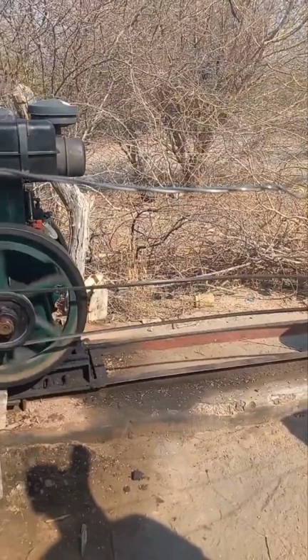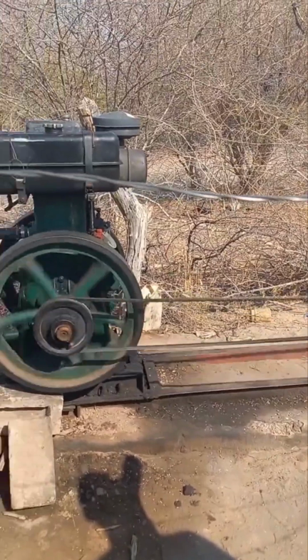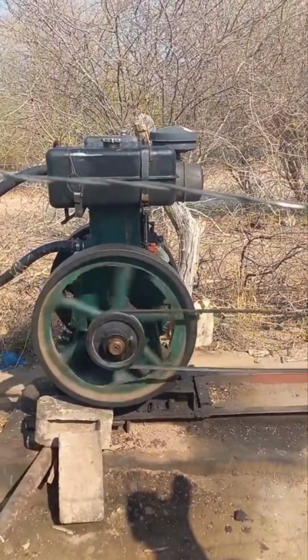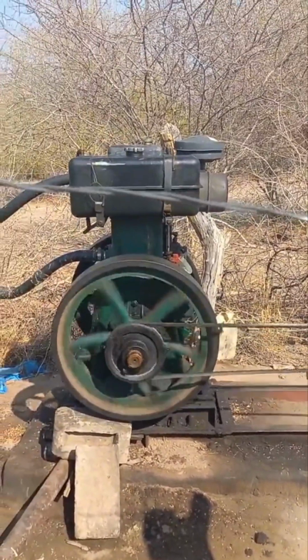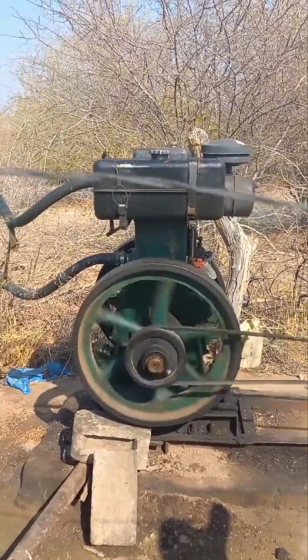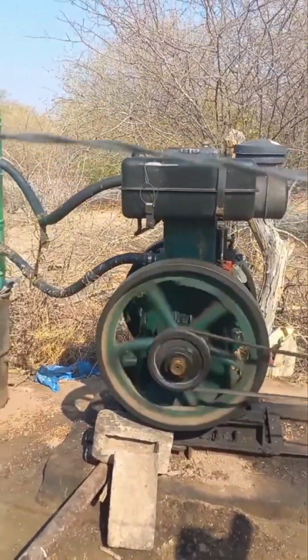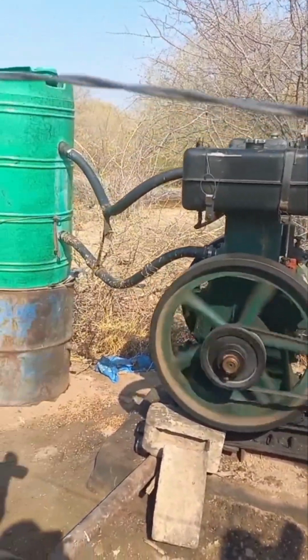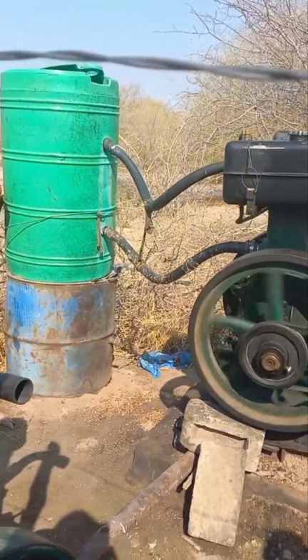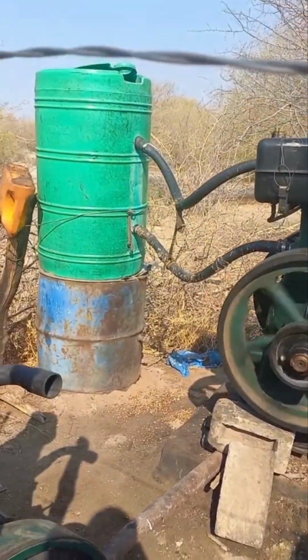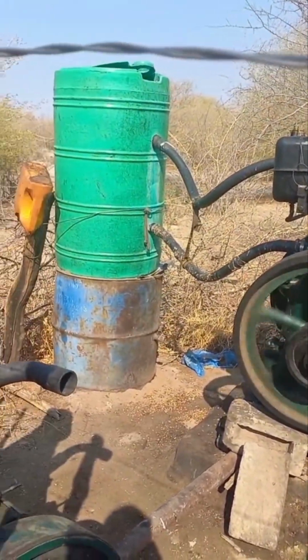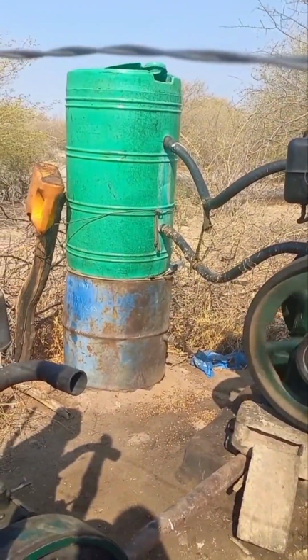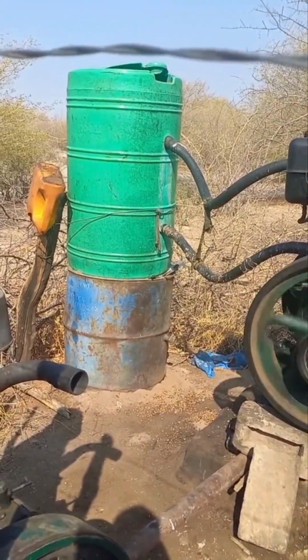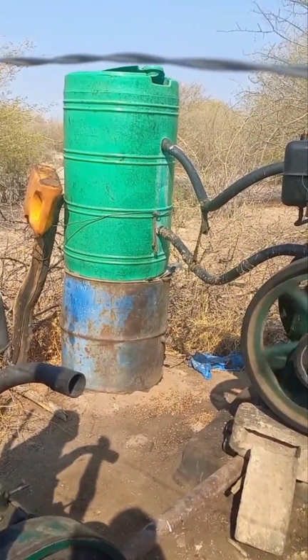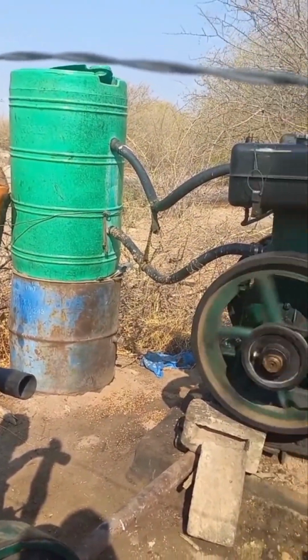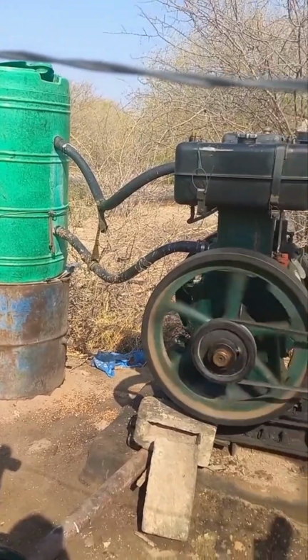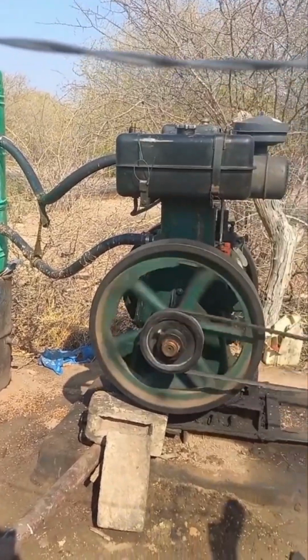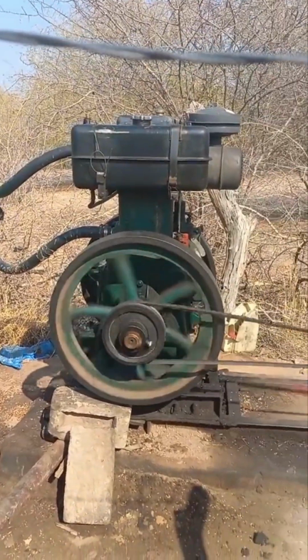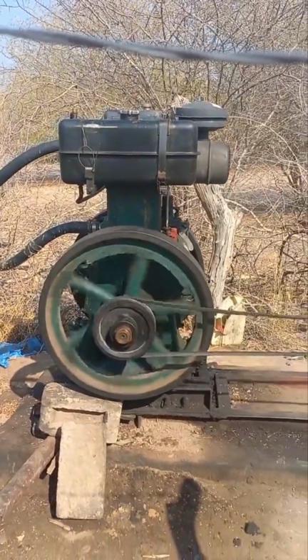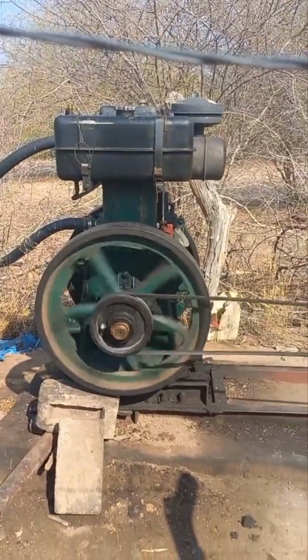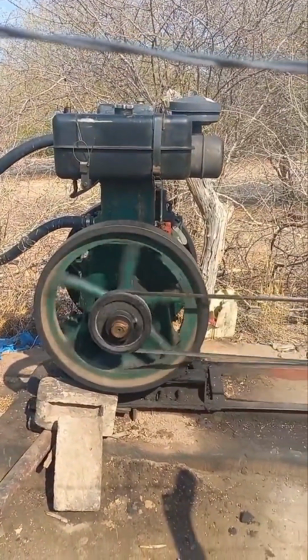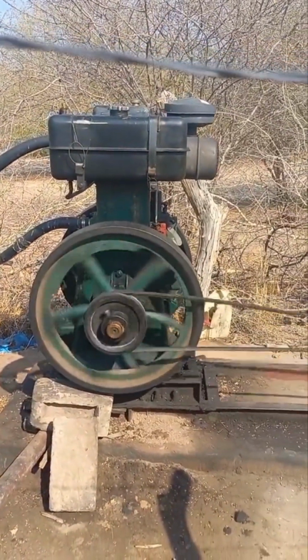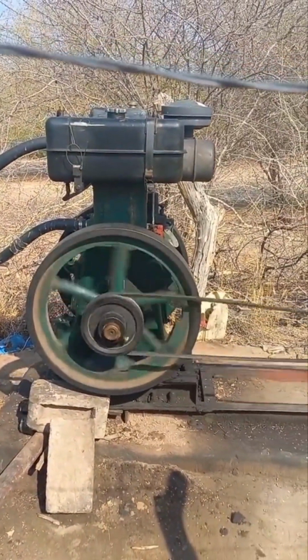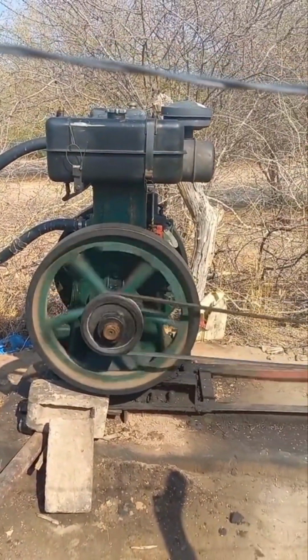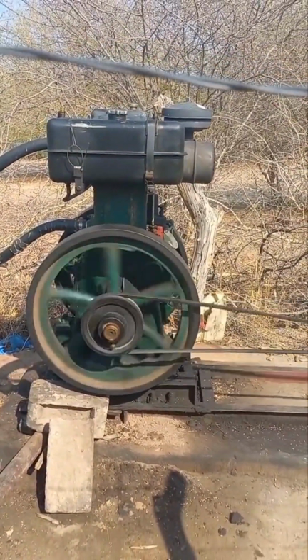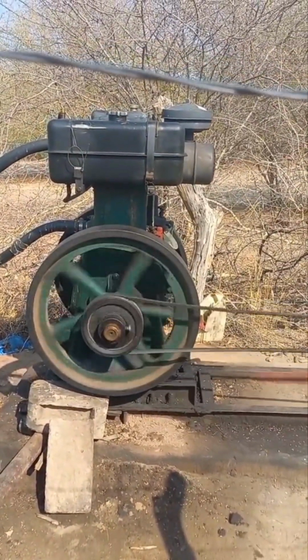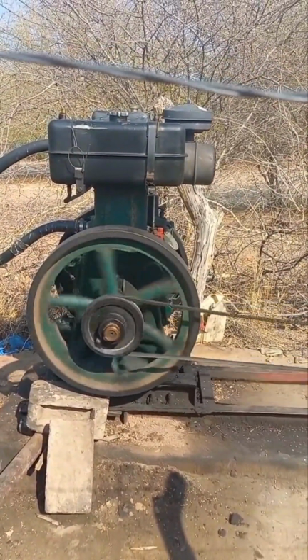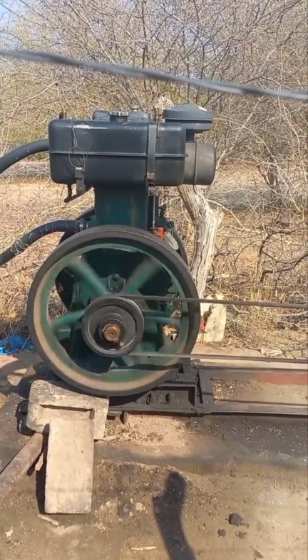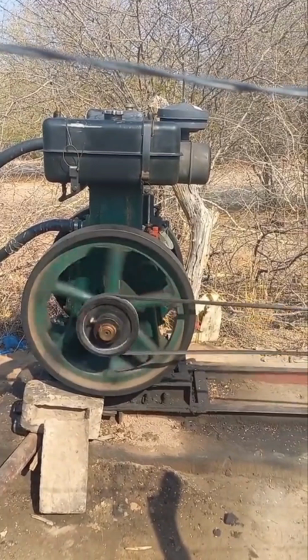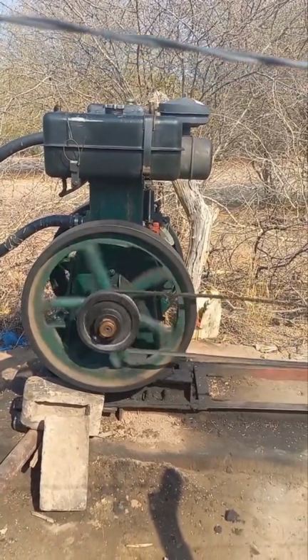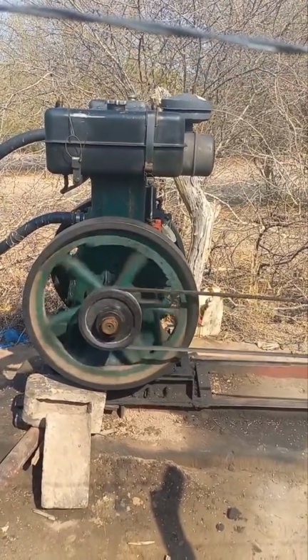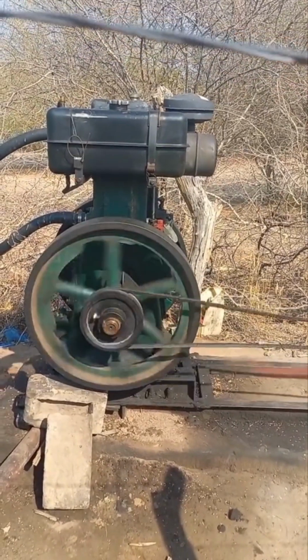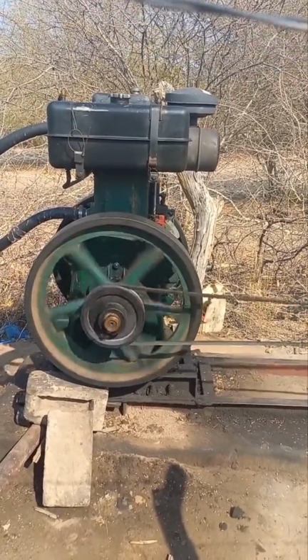This is a Lister TS2 — that green tank is the expansion tank to put water inside to cool it down. Thank you for watching, please like and subscribe to our page.